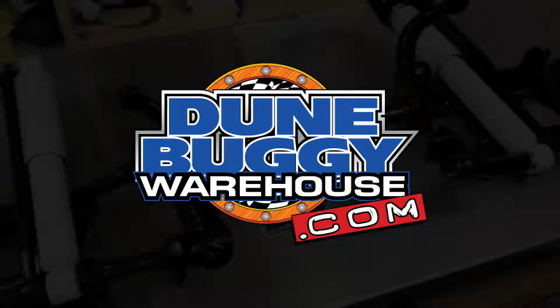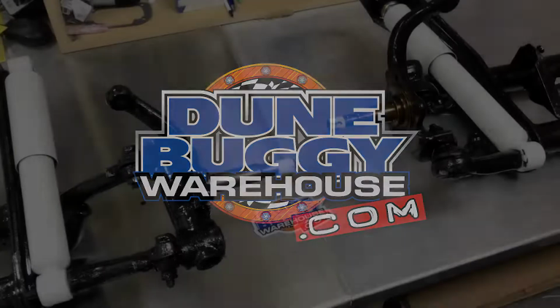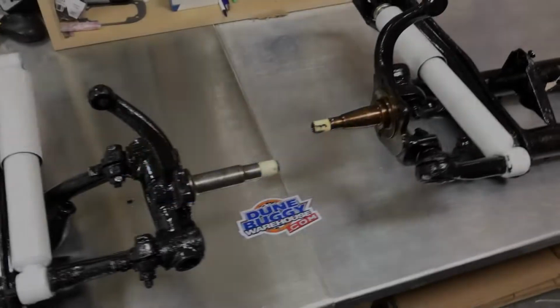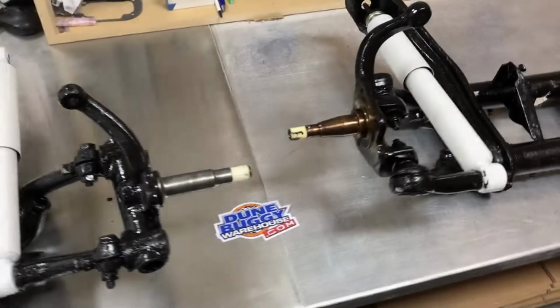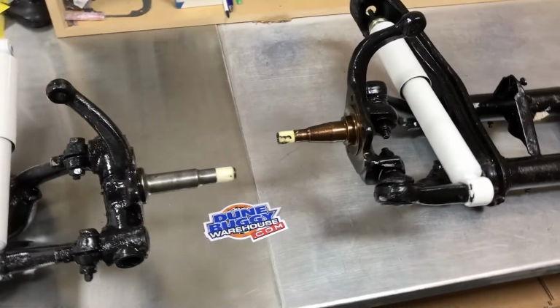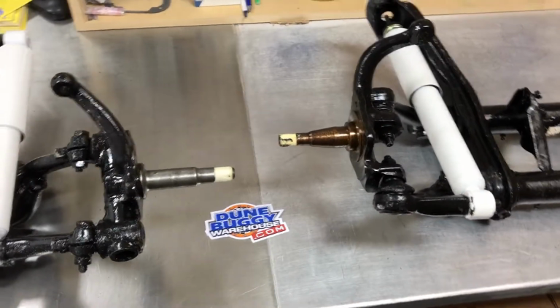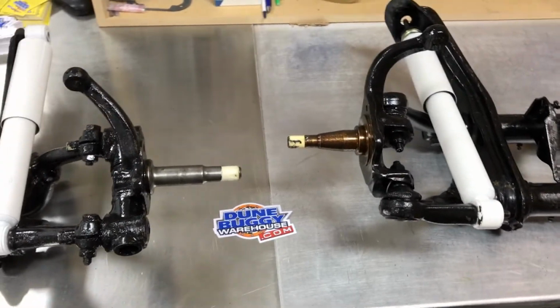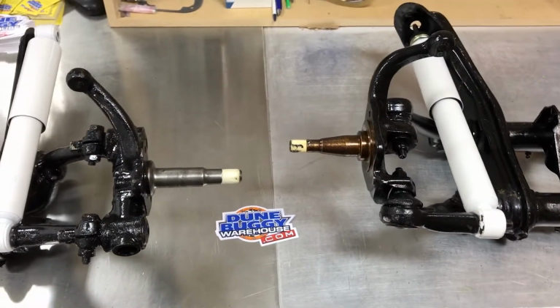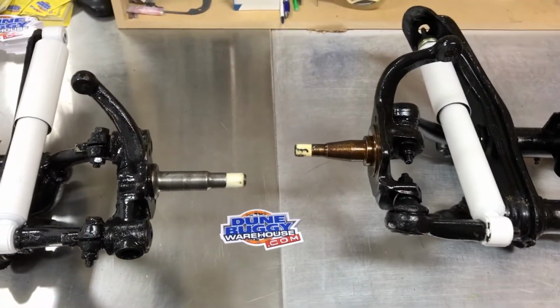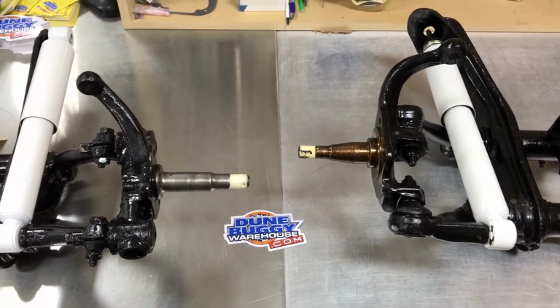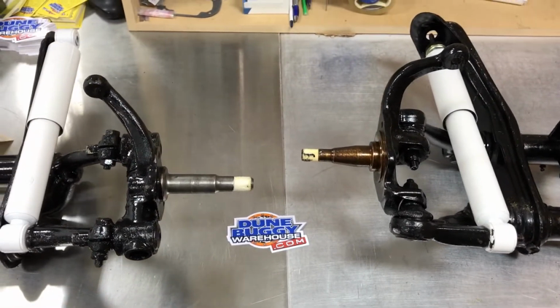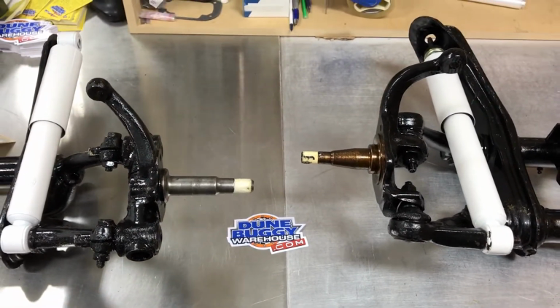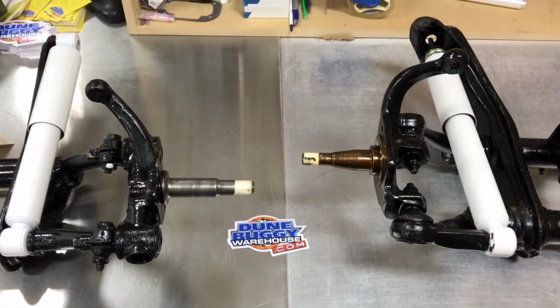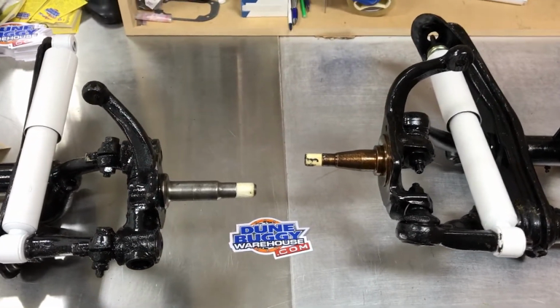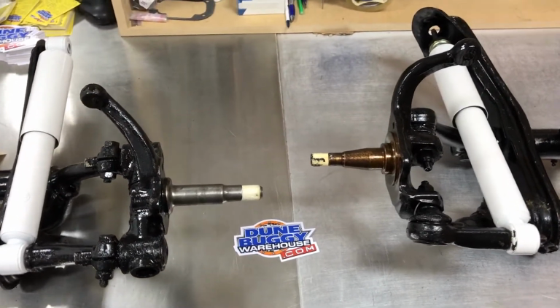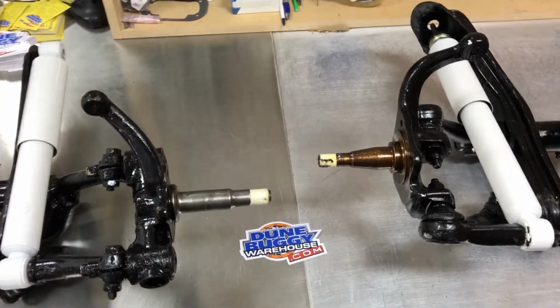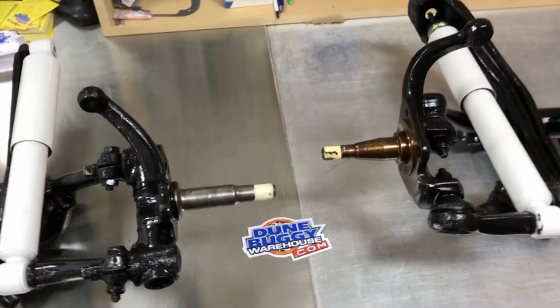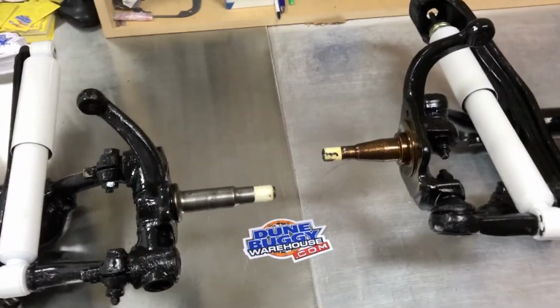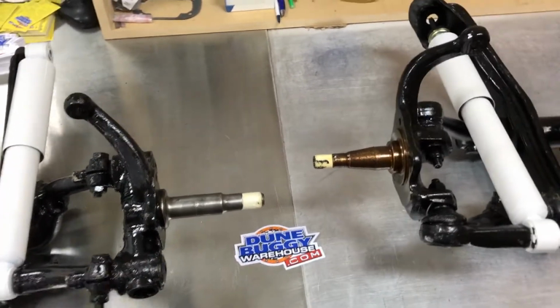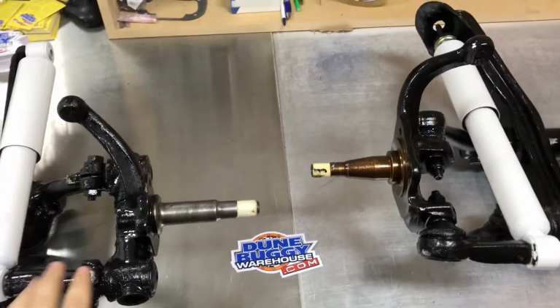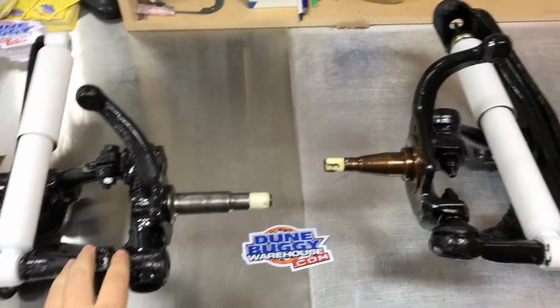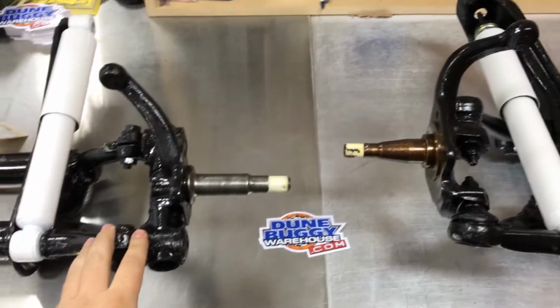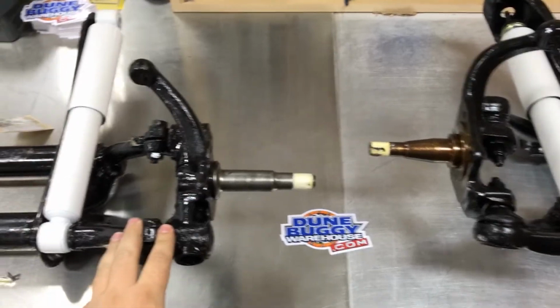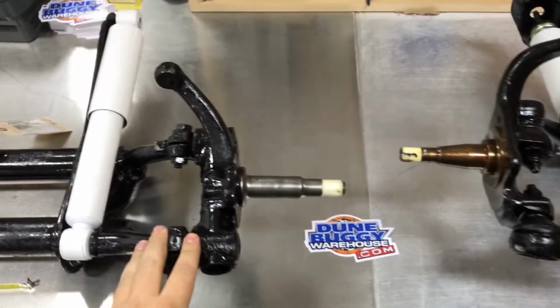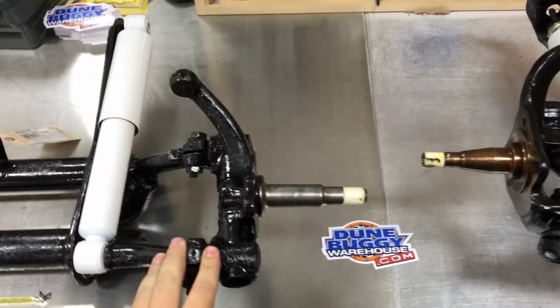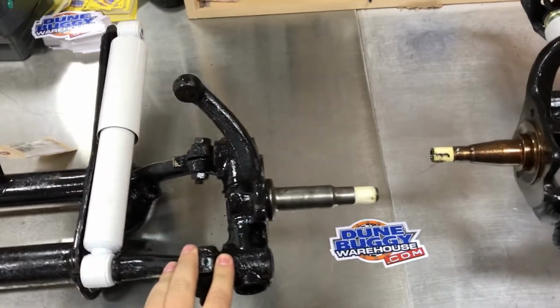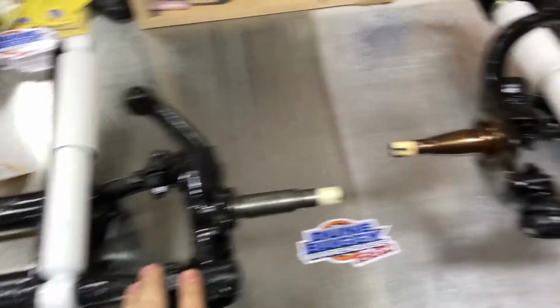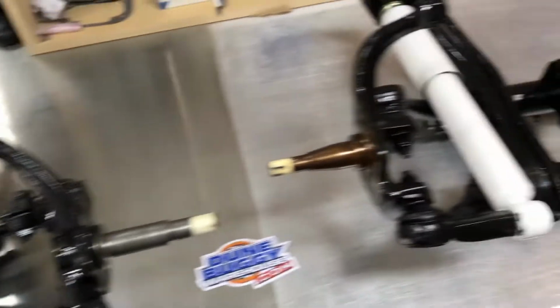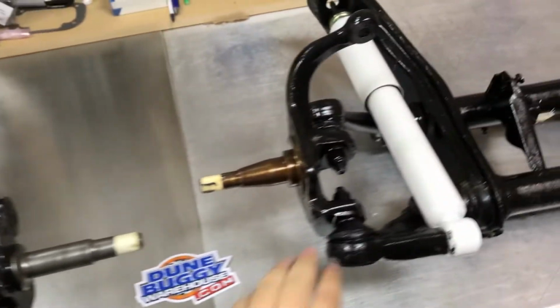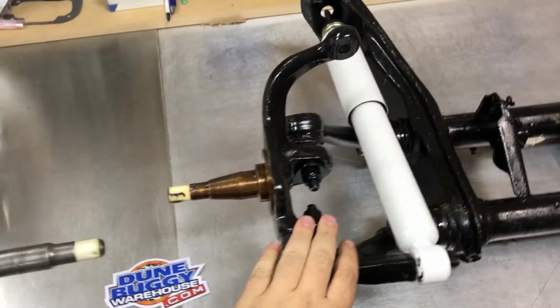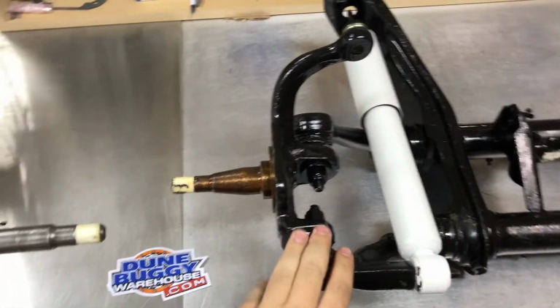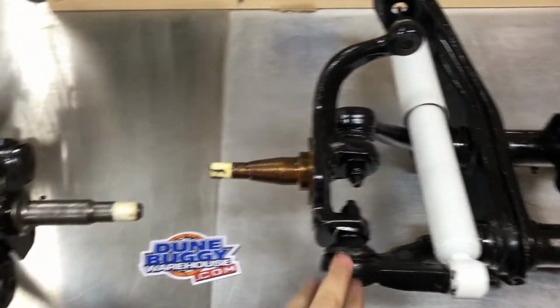Hey, this is Rob with Doom Buggy Warehouse. I'm giving you a little tech tip here on the difference between a kingpin beam and a ball joint beam.